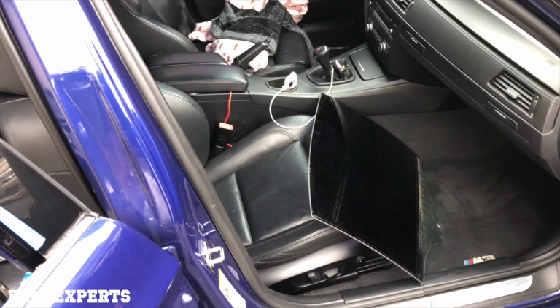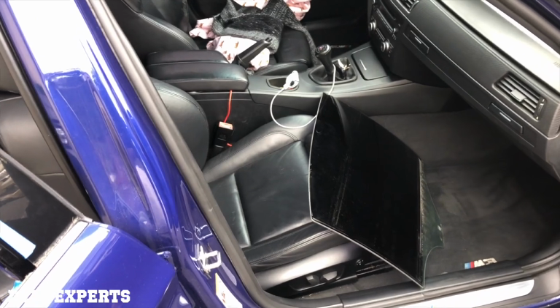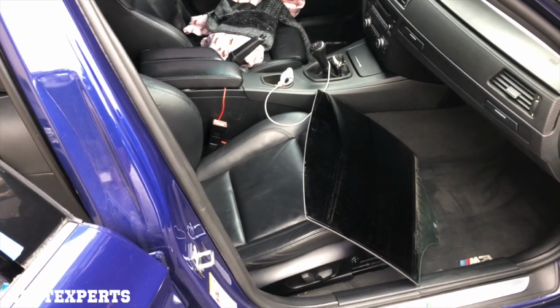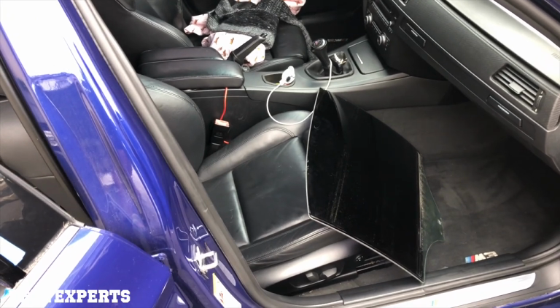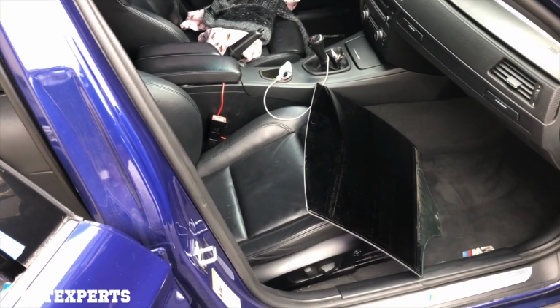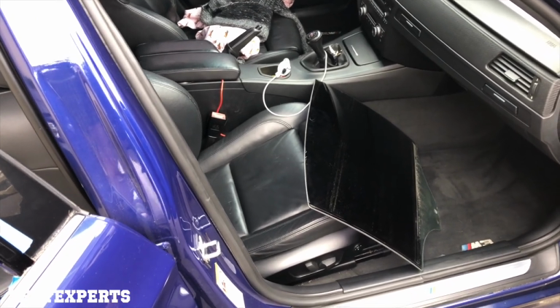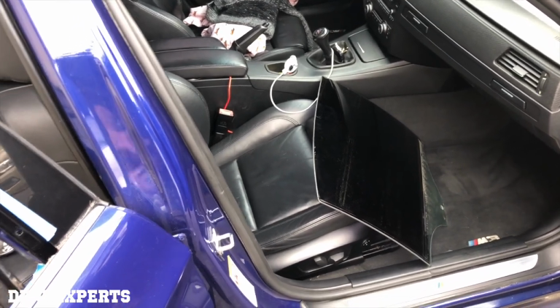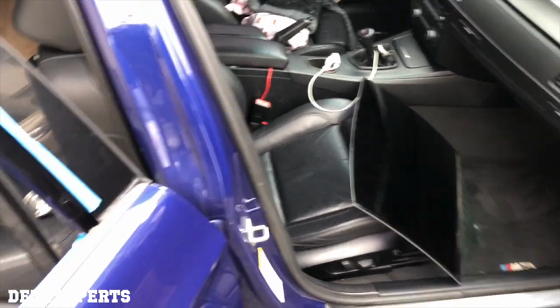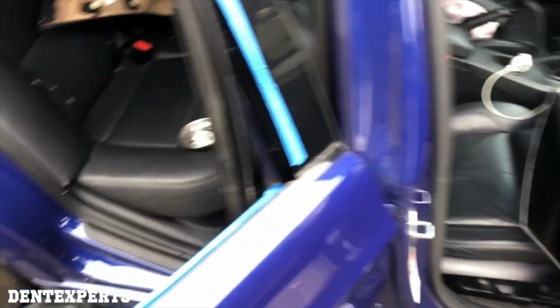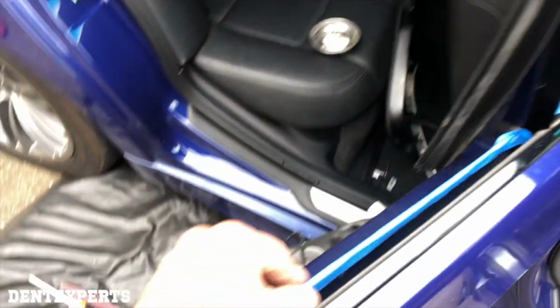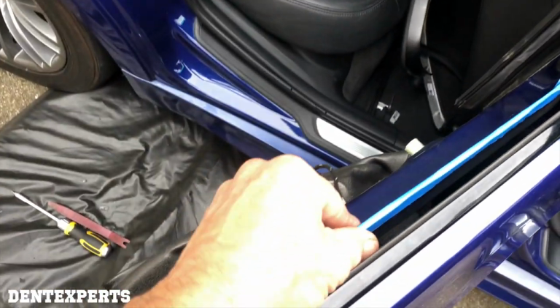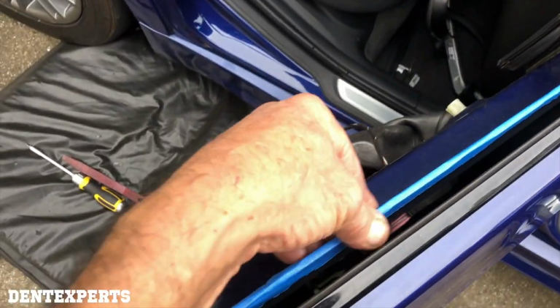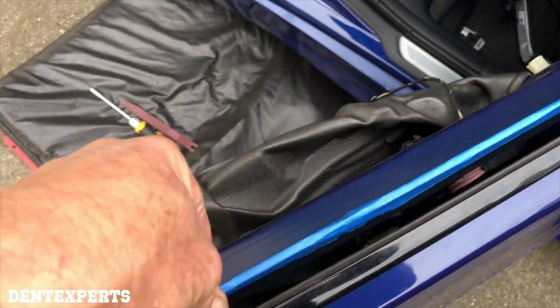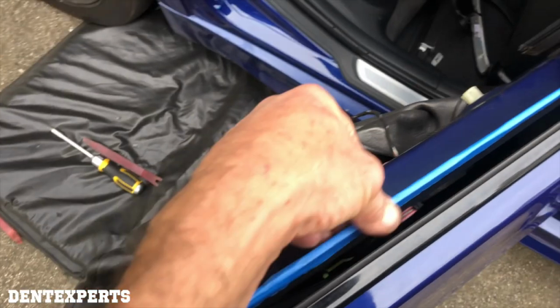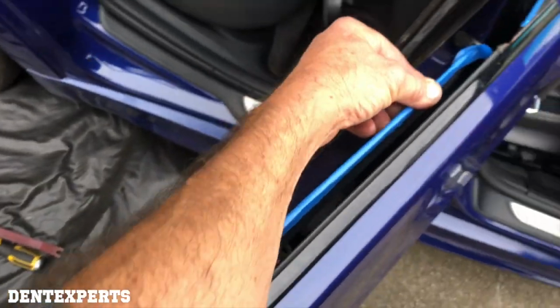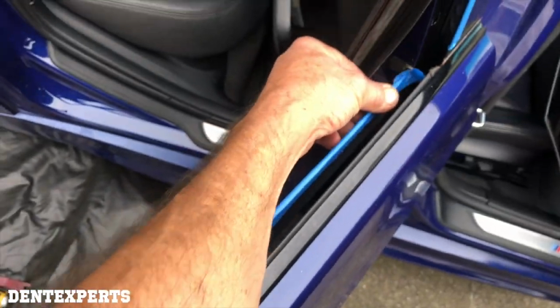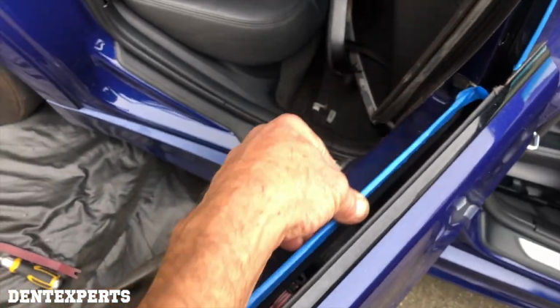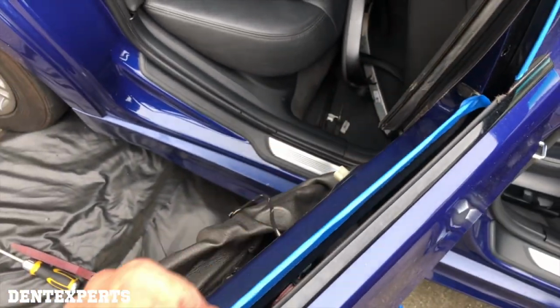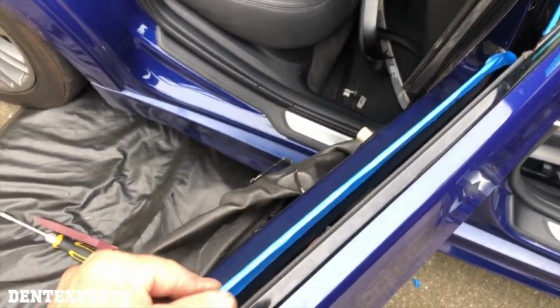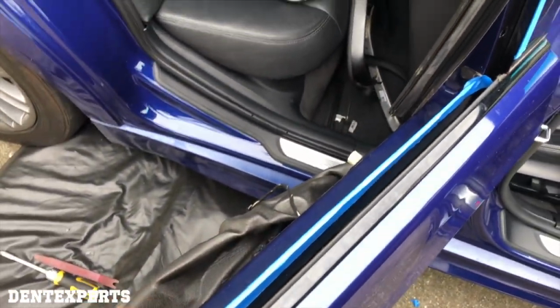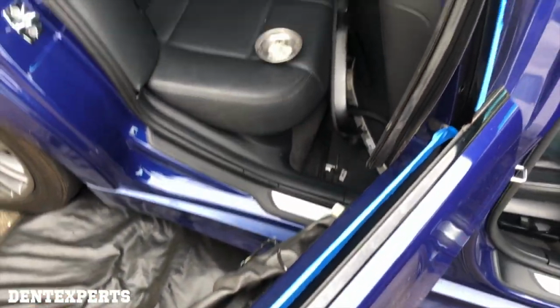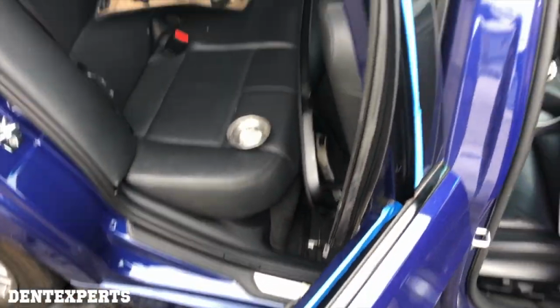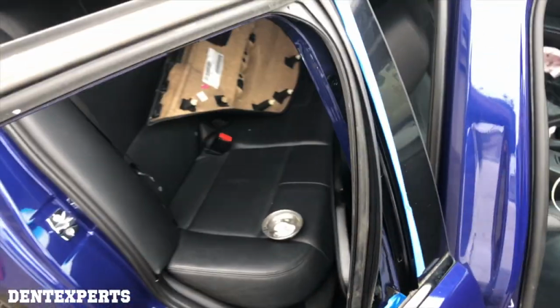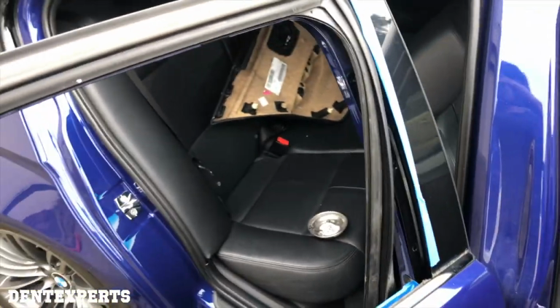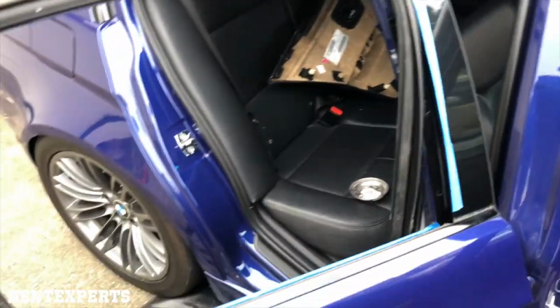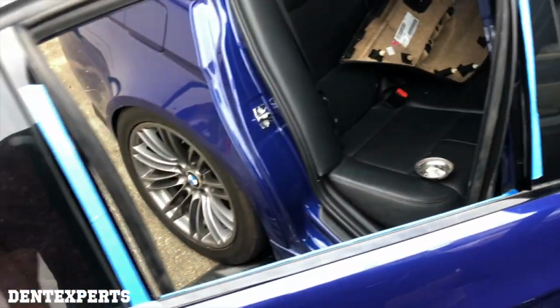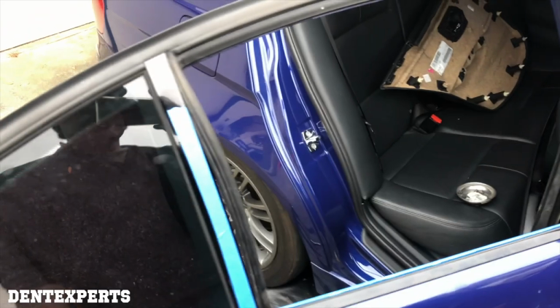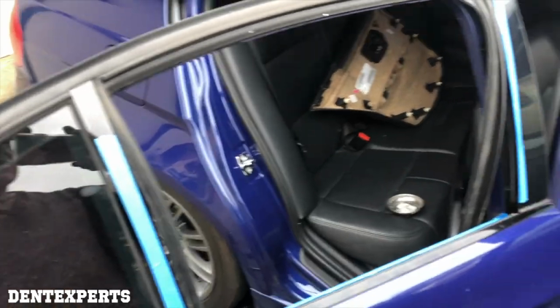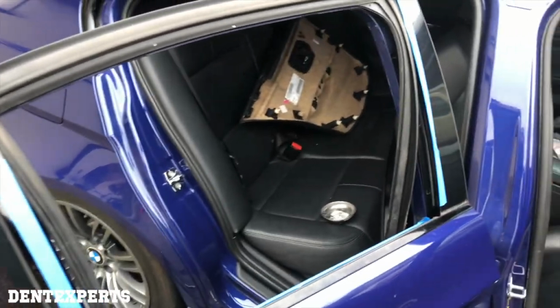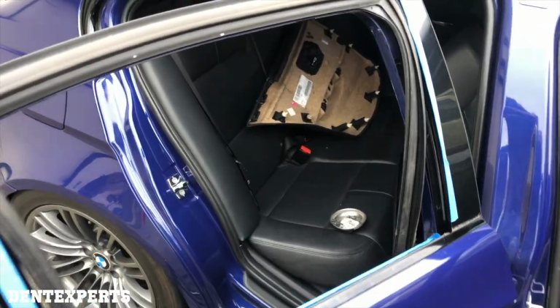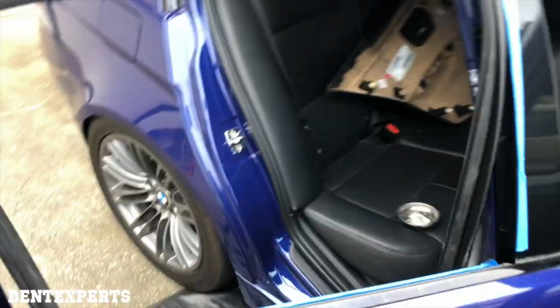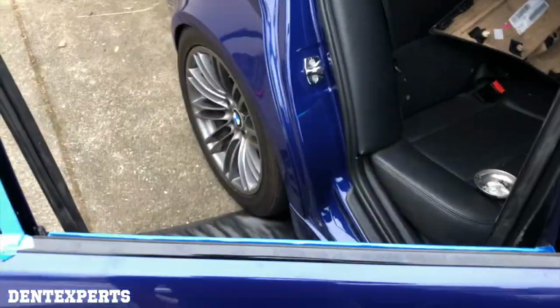Tint you can easily scratch because it's on the inside, so you always want to put some tape on the inner edge of the frame just in case. But overall, pretty easy job — just pull the glass out. Time to get this dent out.